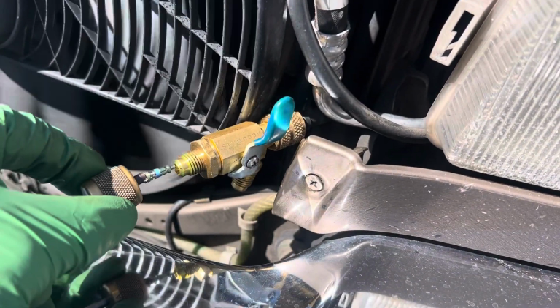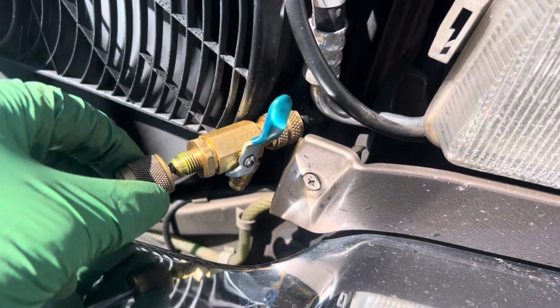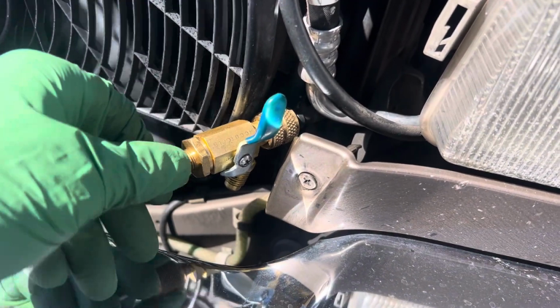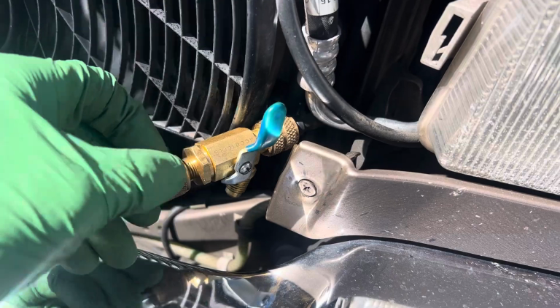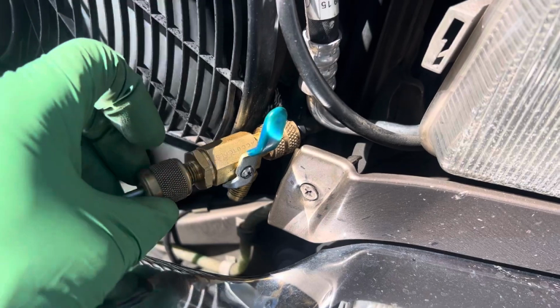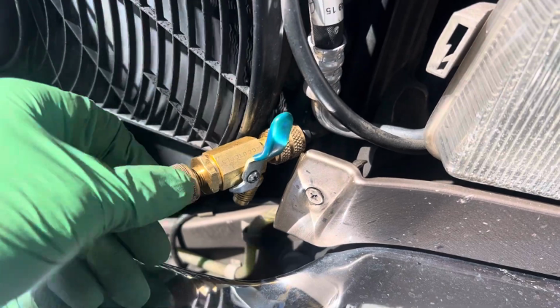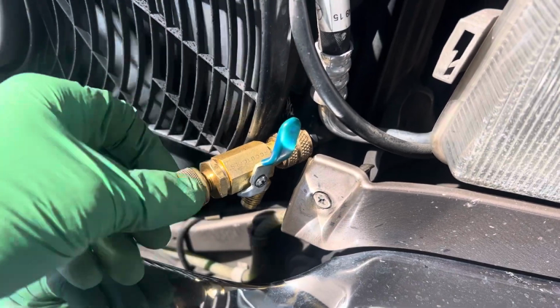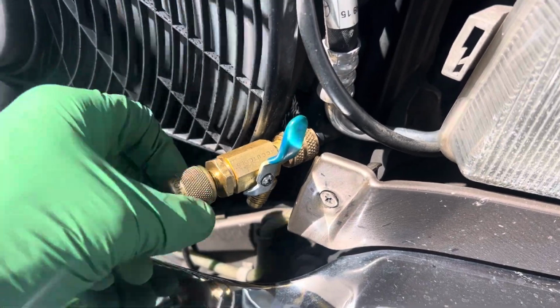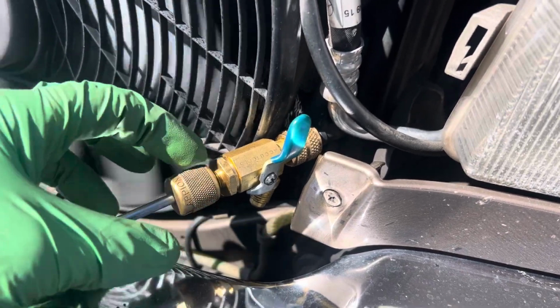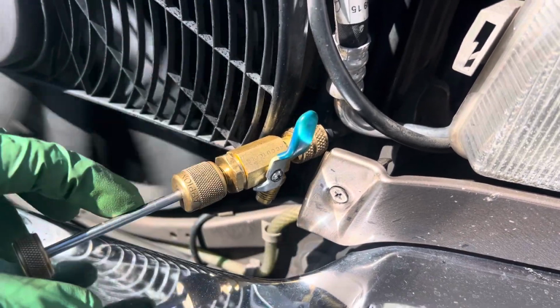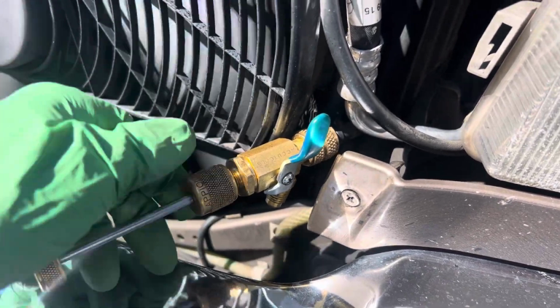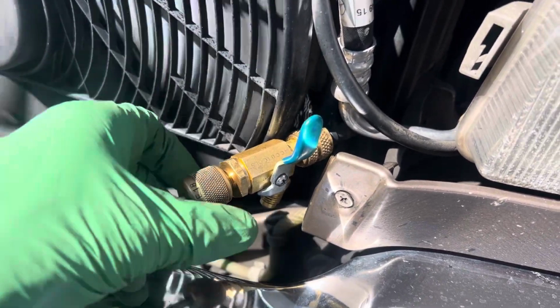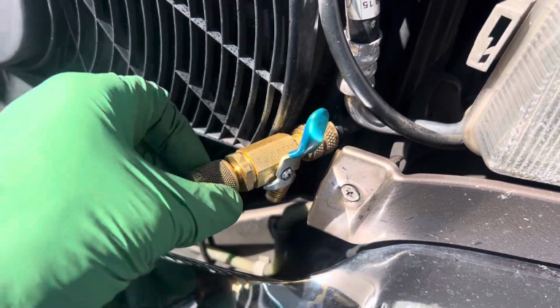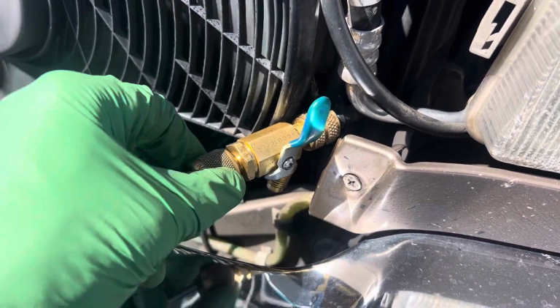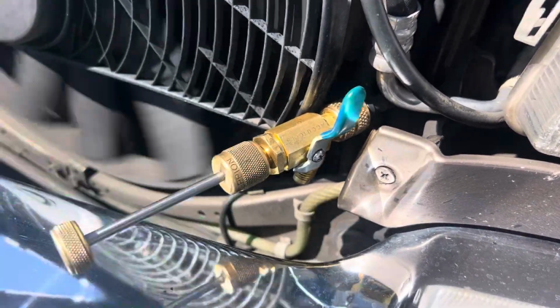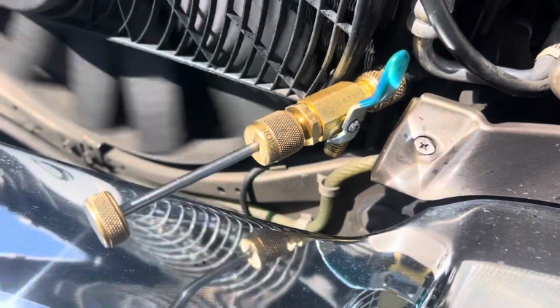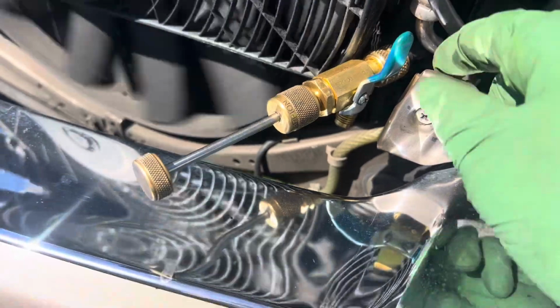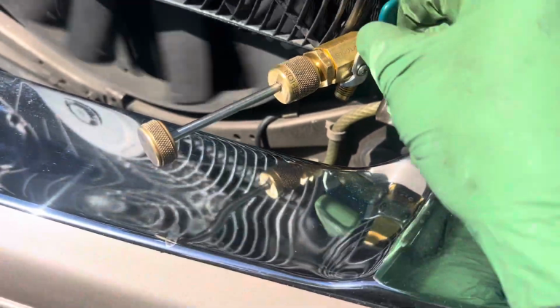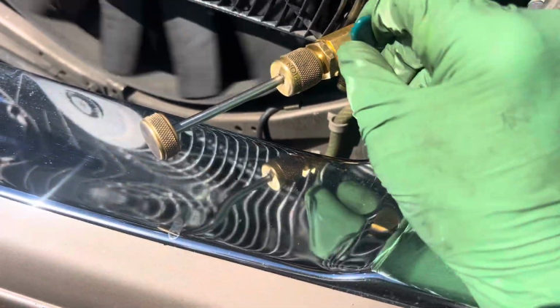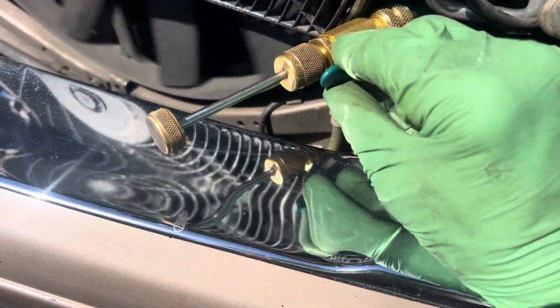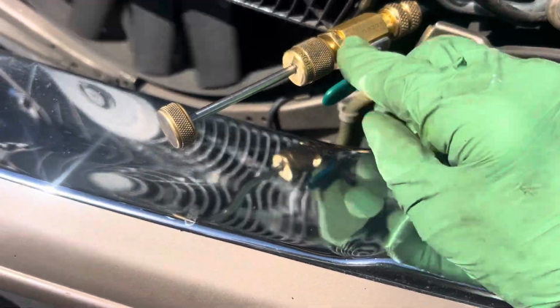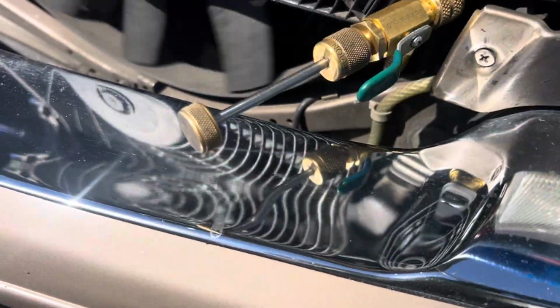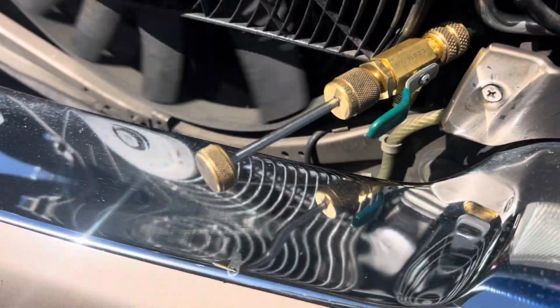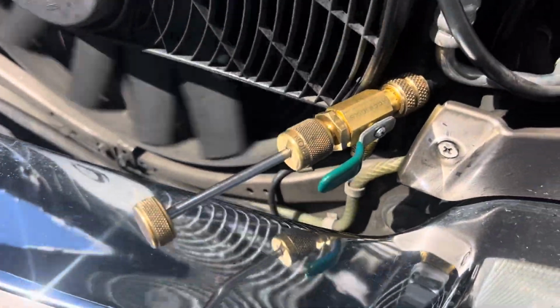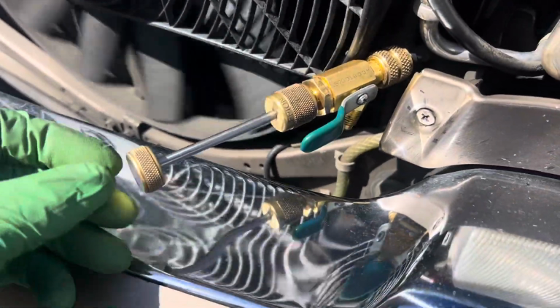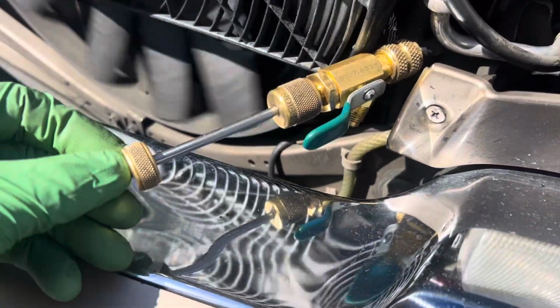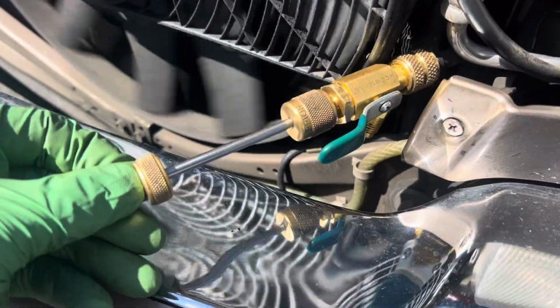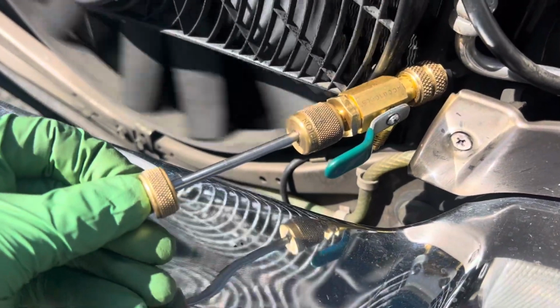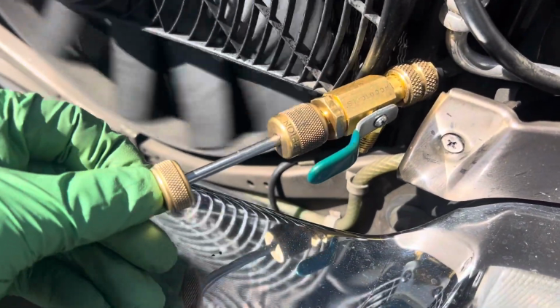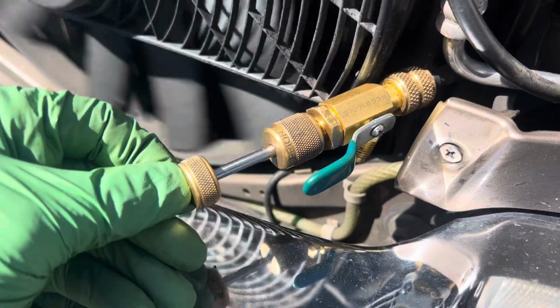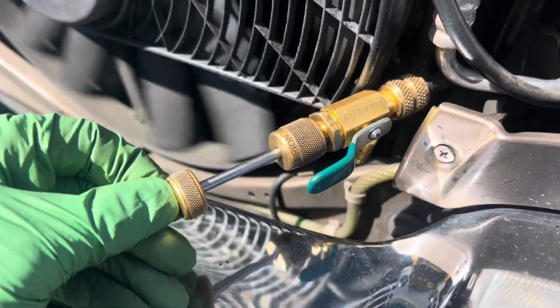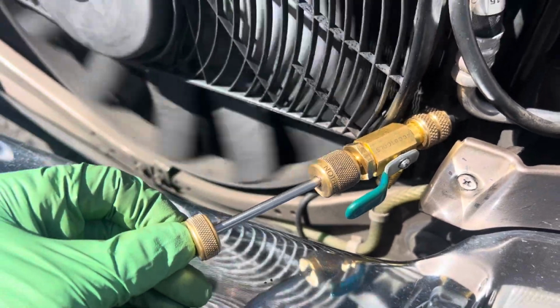There you go, it goes on like that. There's a seal inside here, there's a seal for the shaft. I open it up — there you go. I push it in, and I'm pushing against that.